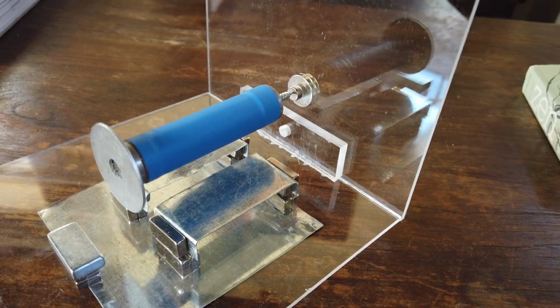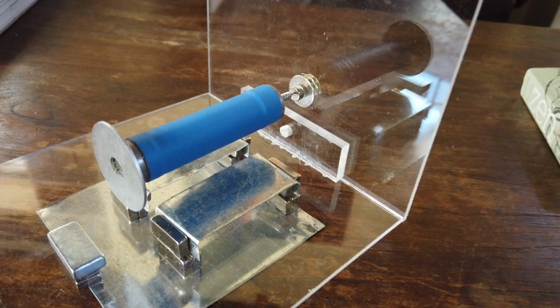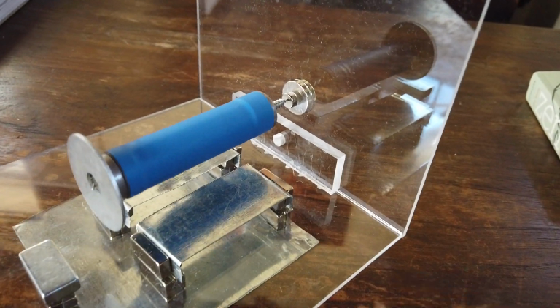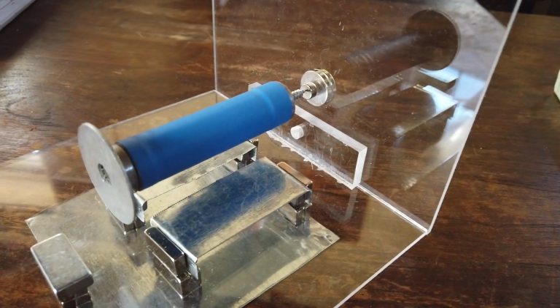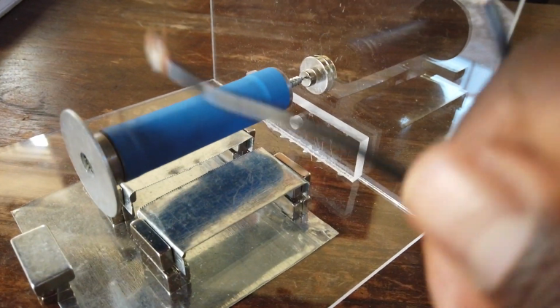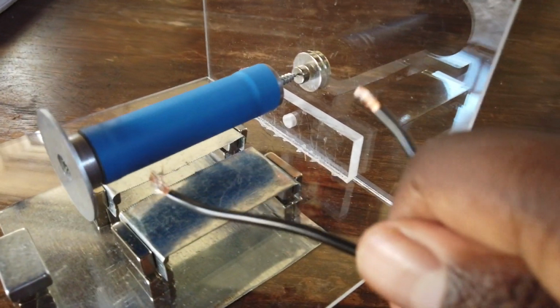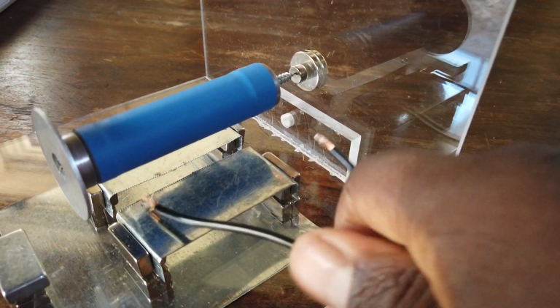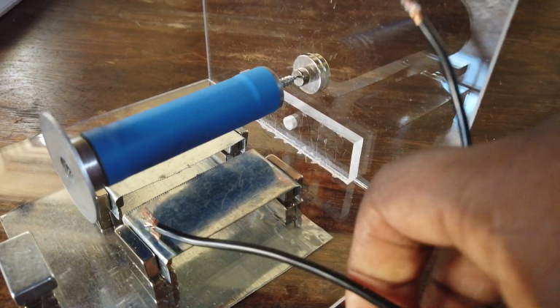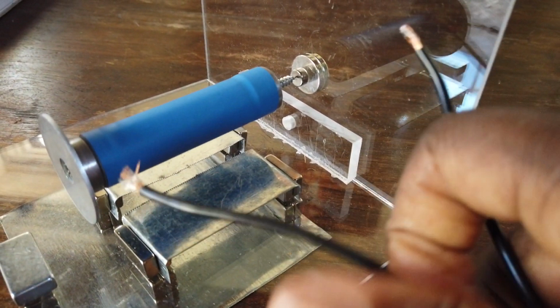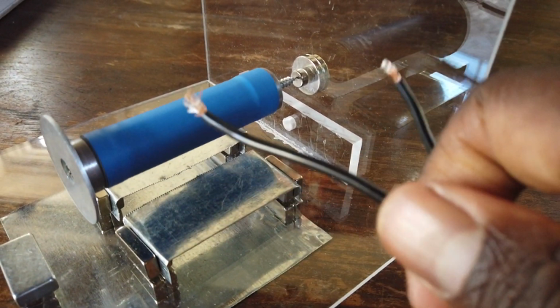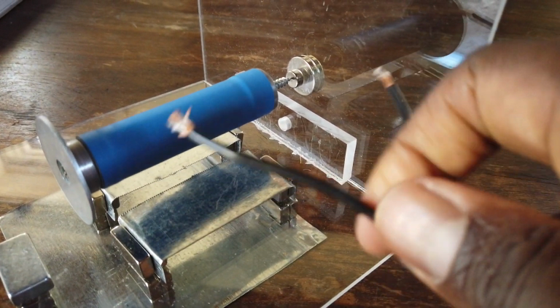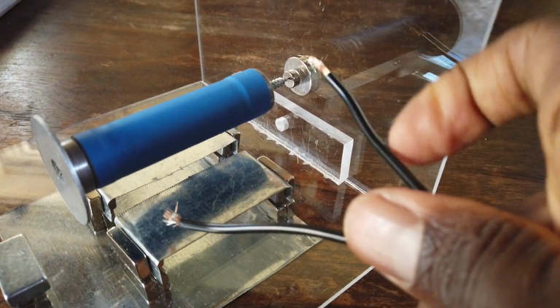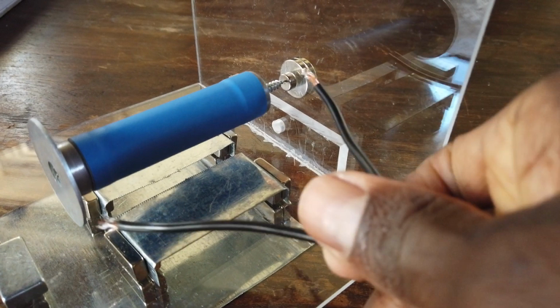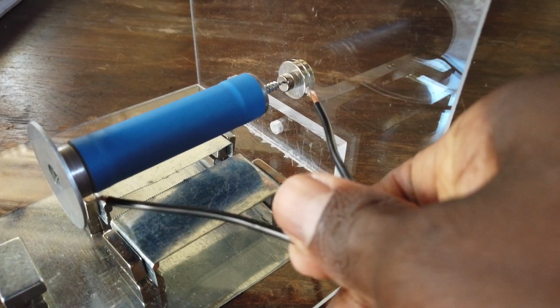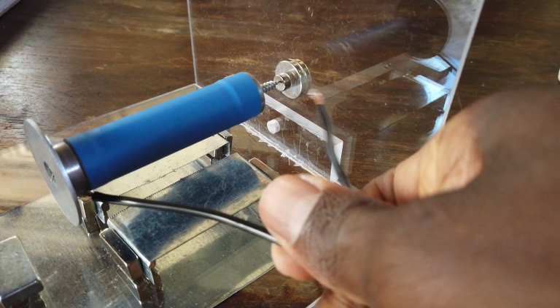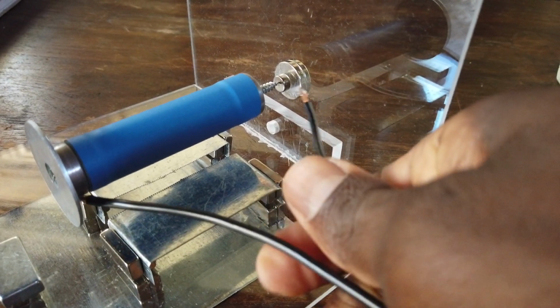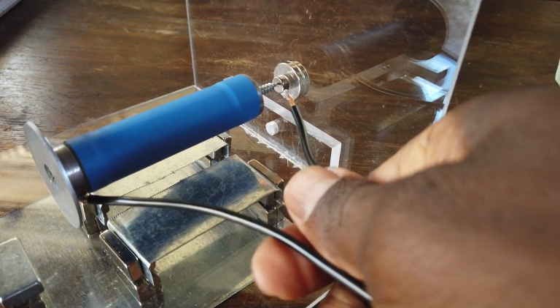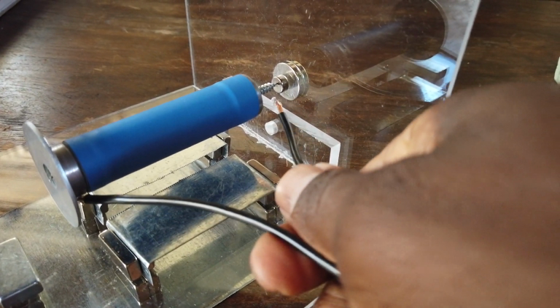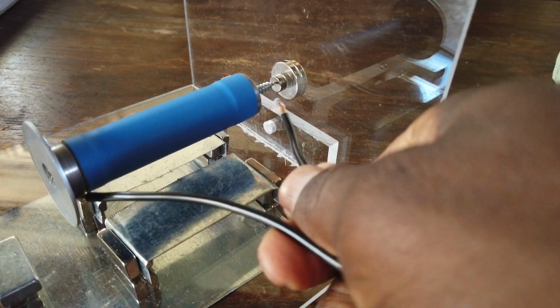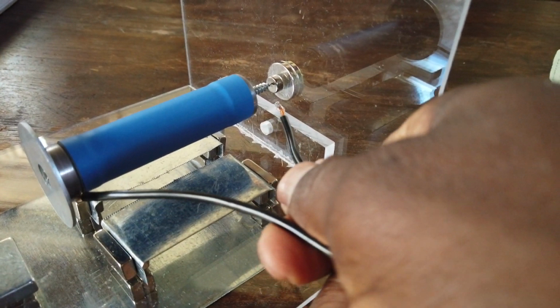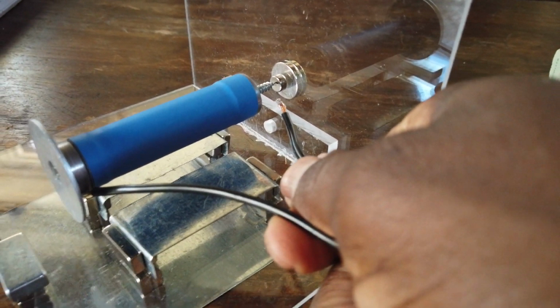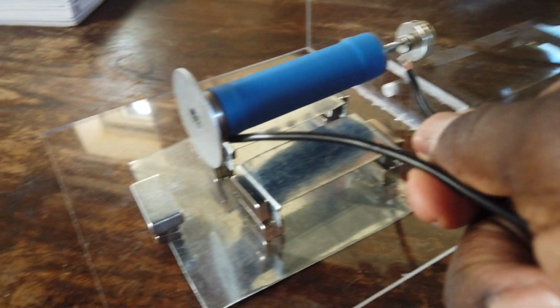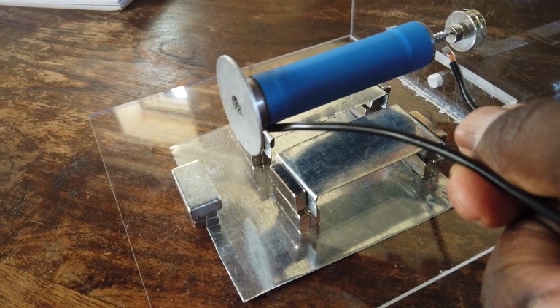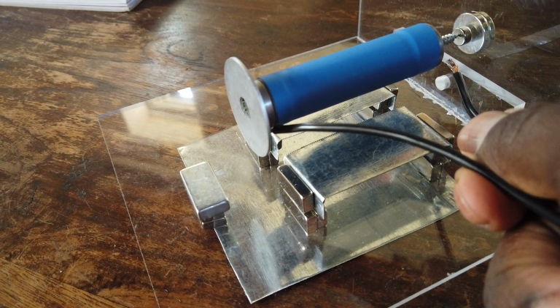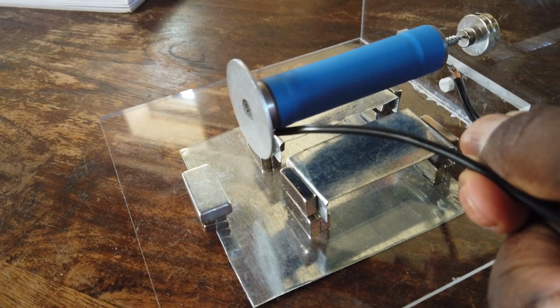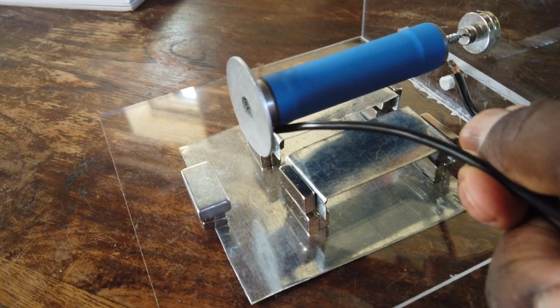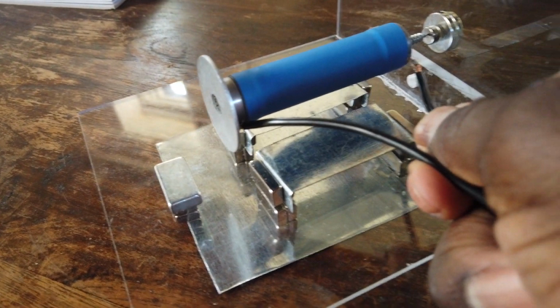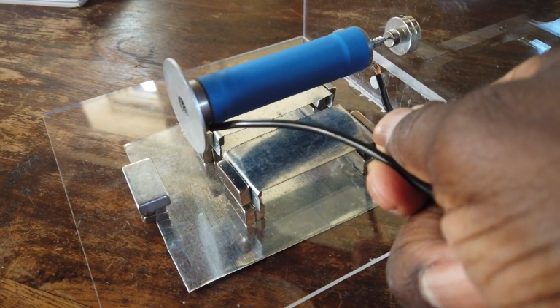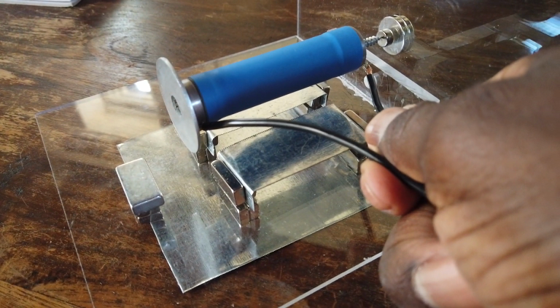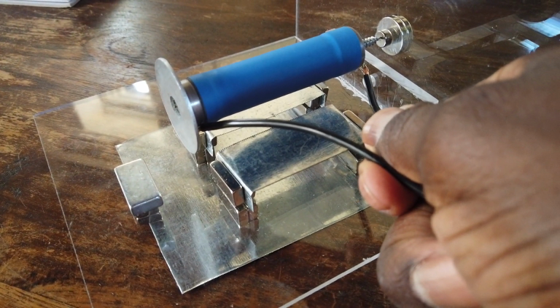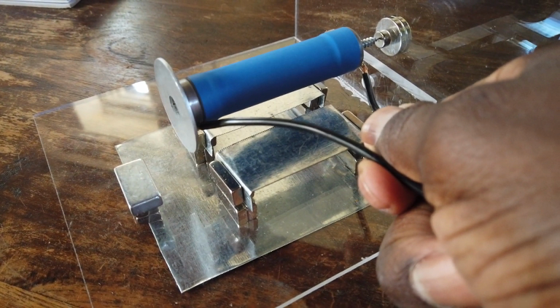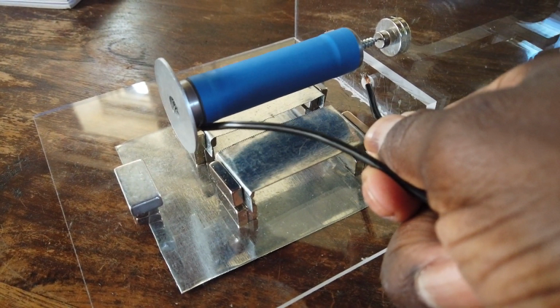I've been wanting to do a levitating homopolar motor for a while and I saw a neat video — I'll post it in the description — that had a pretty easy example.